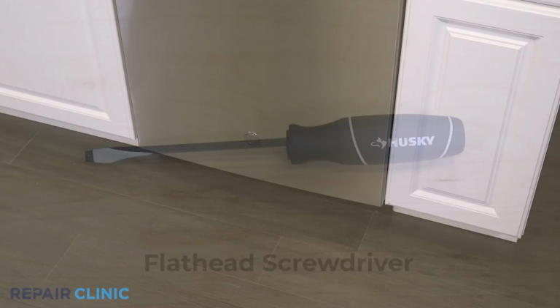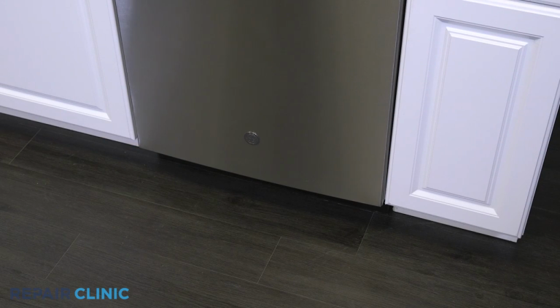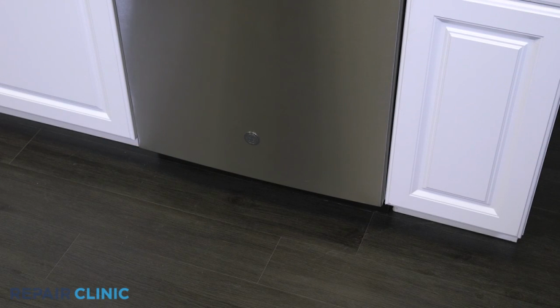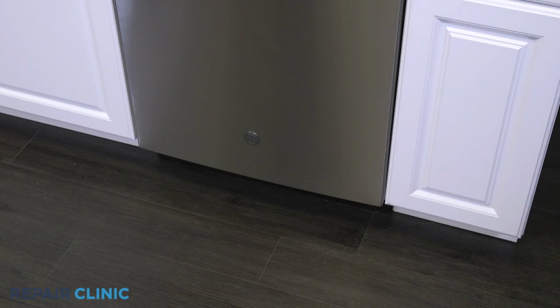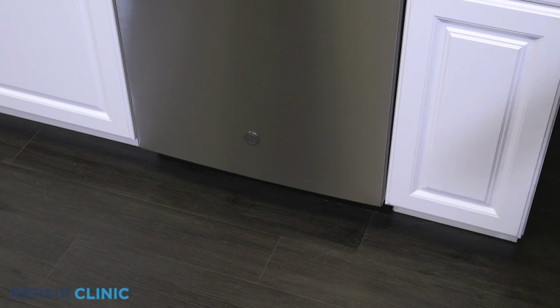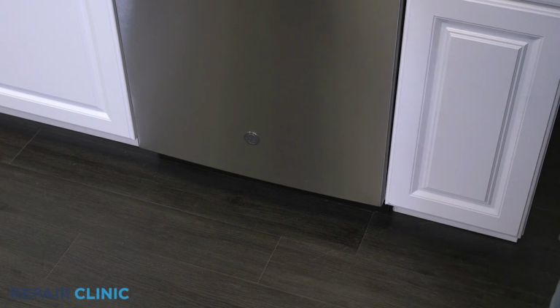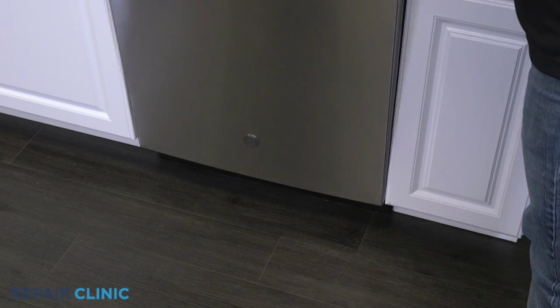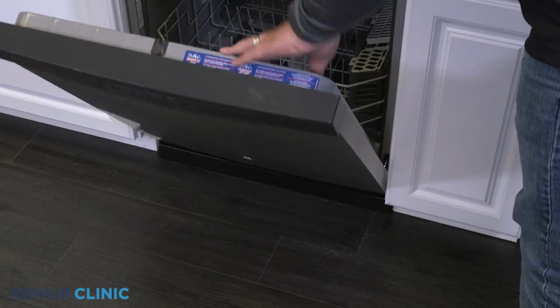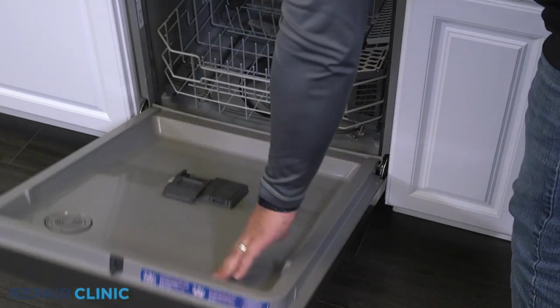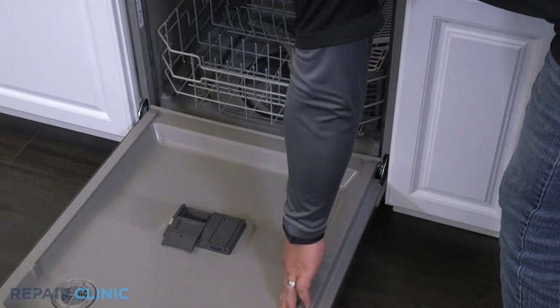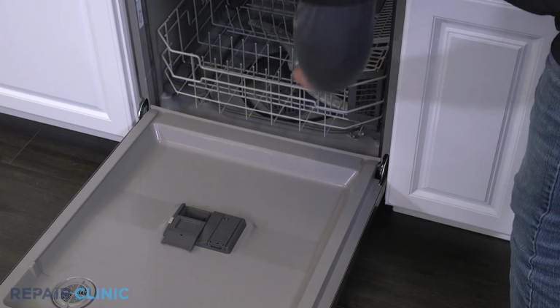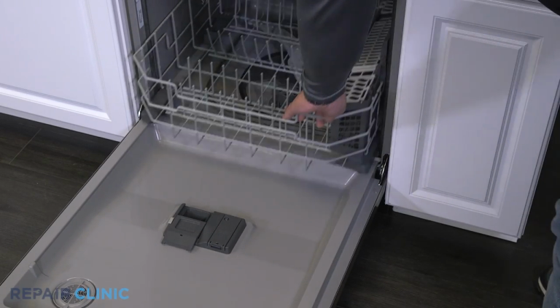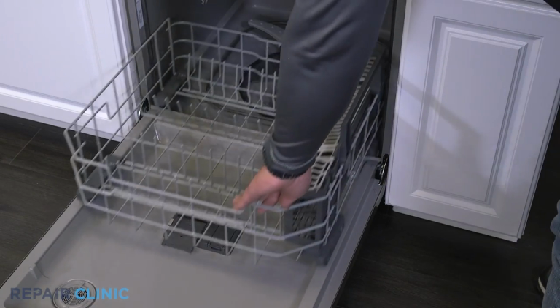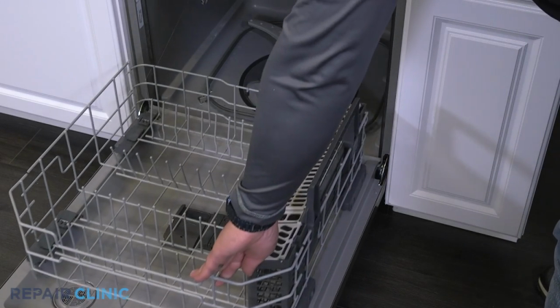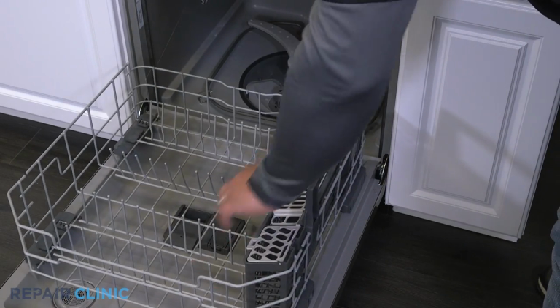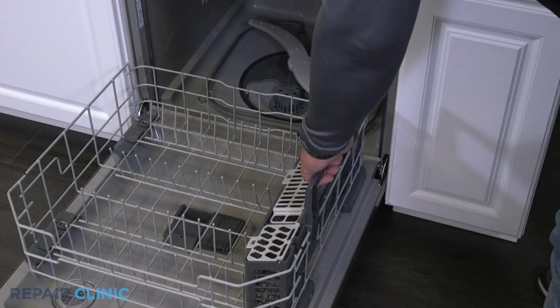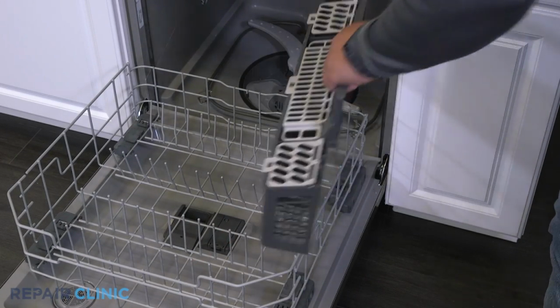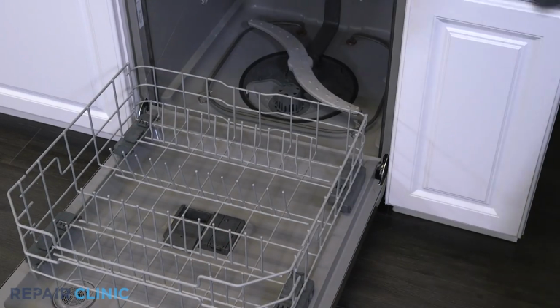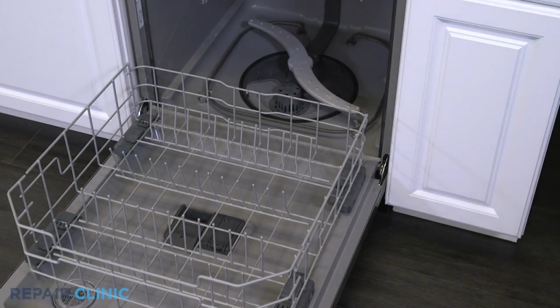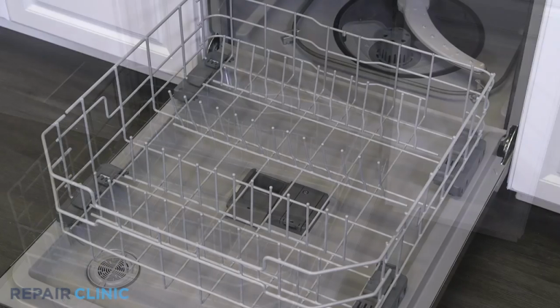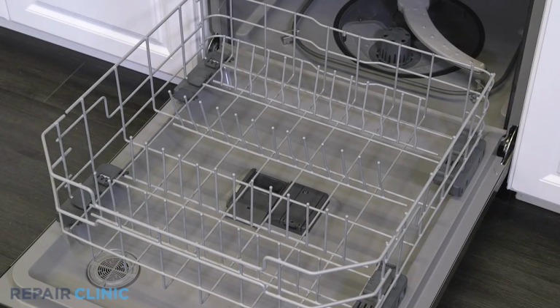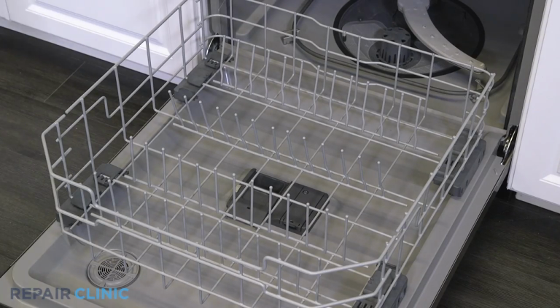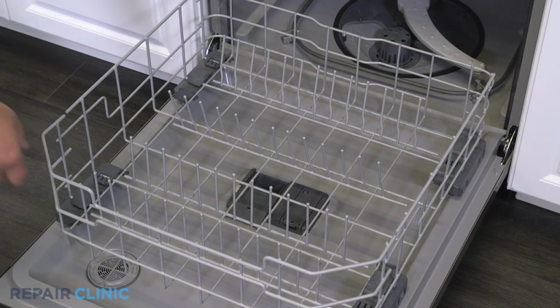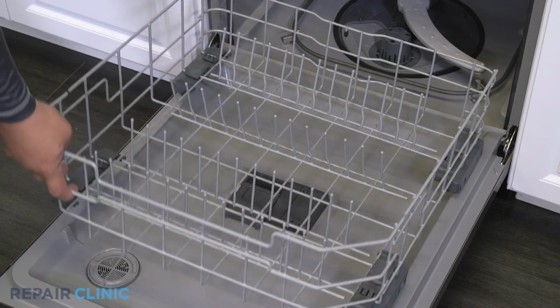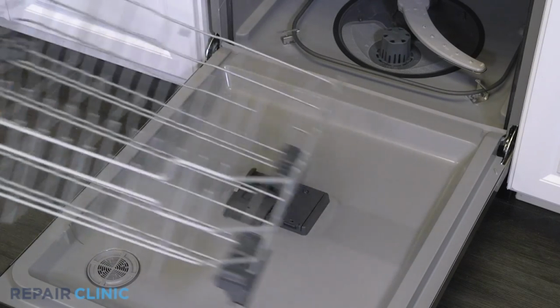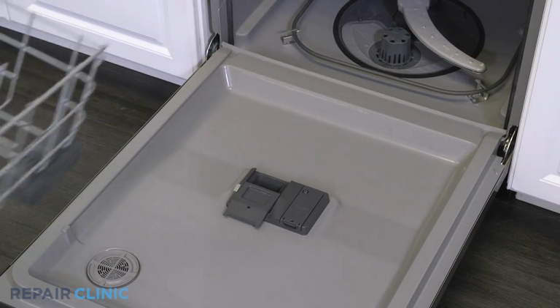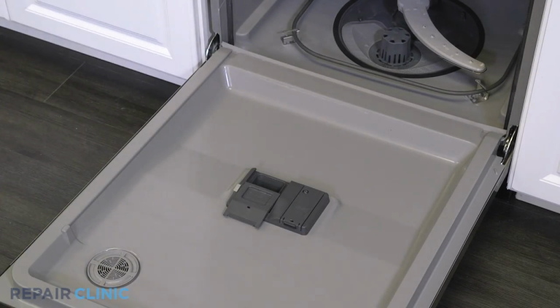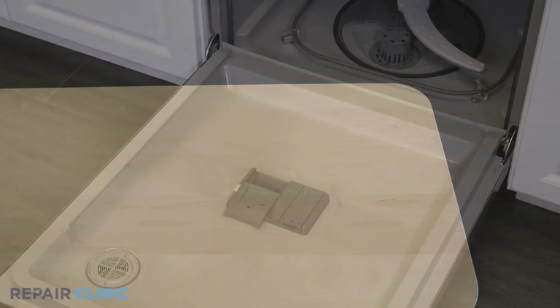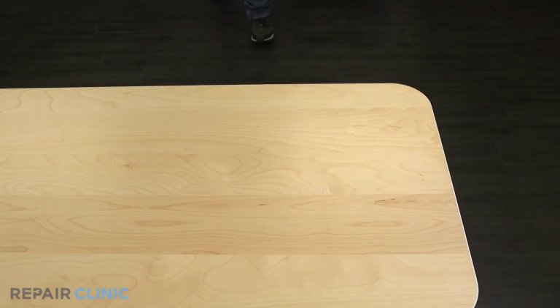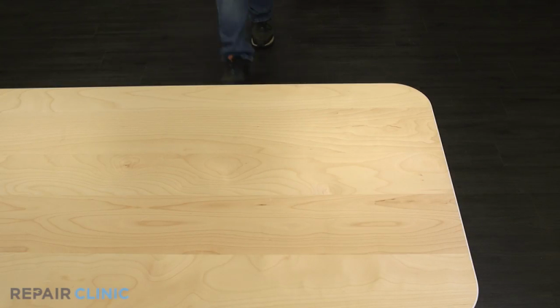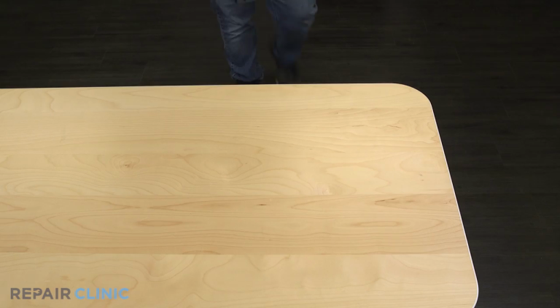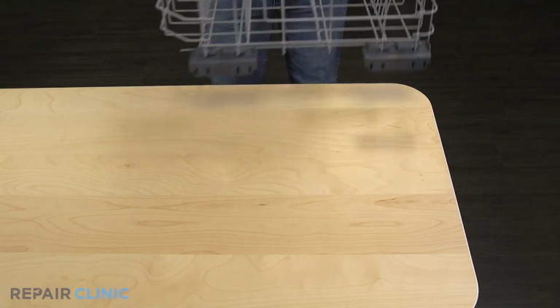Roll the lower rack assembly out of the dishwasher and take out the silverware basket. Remove the lower rack assembly and set the rack on a flat surface.